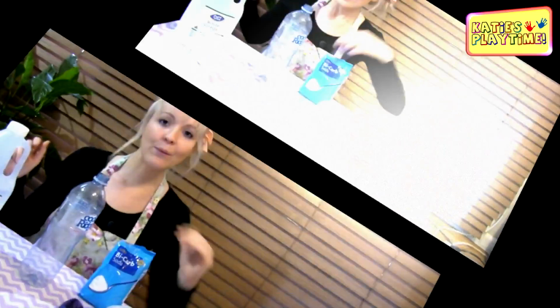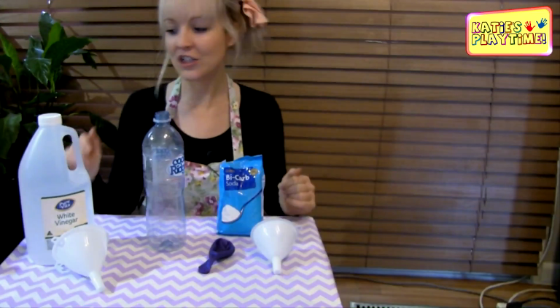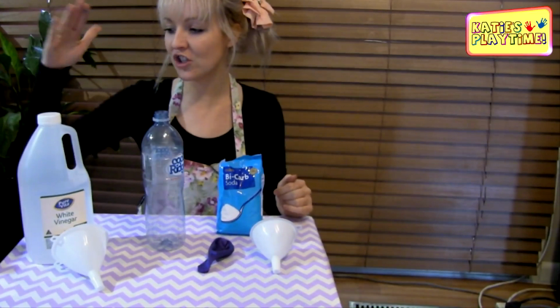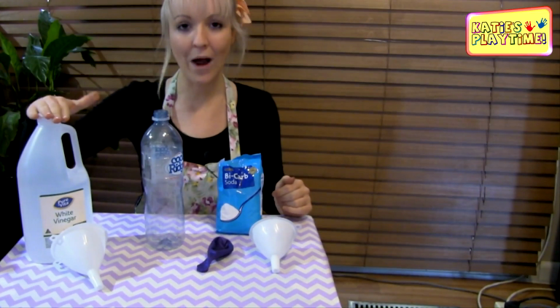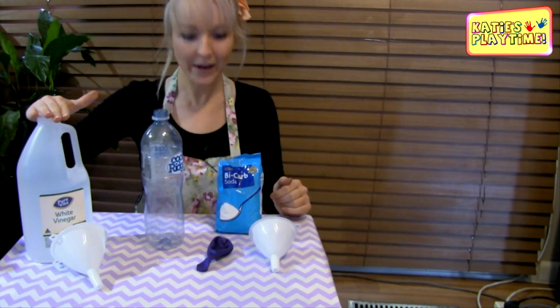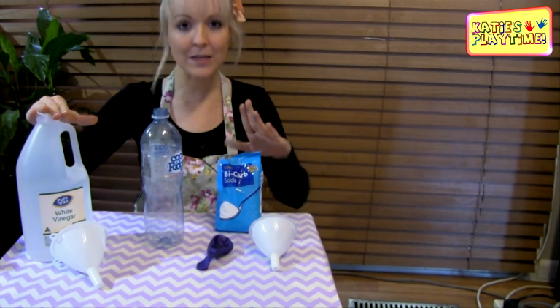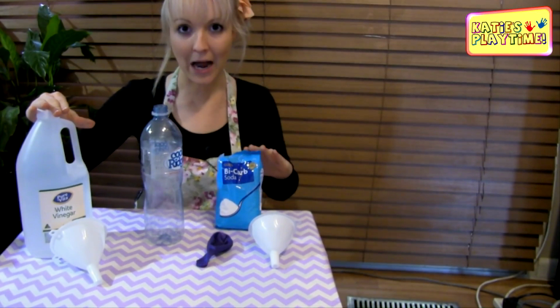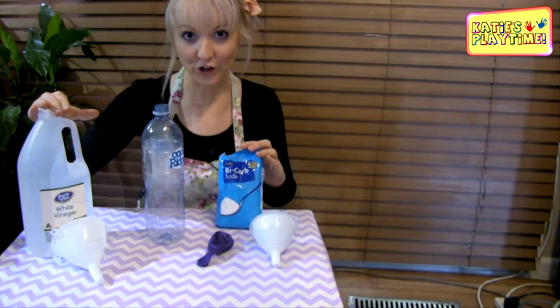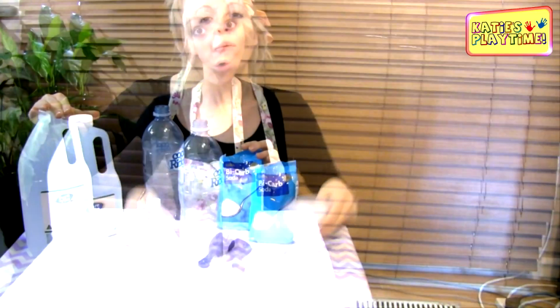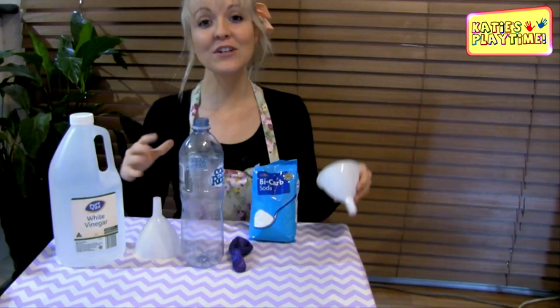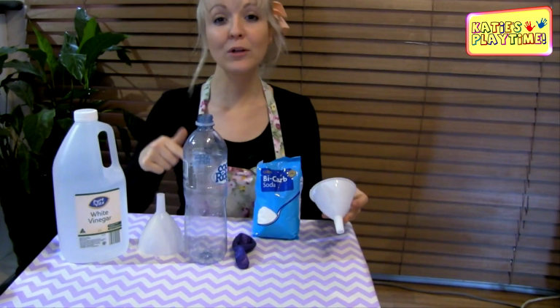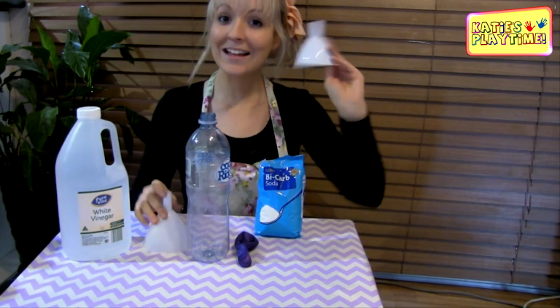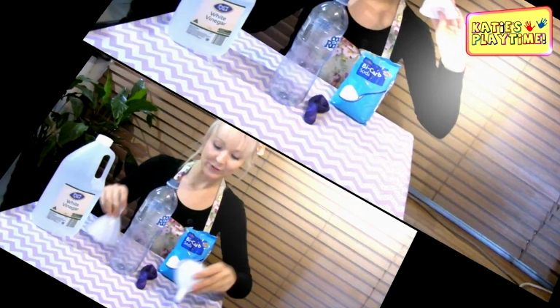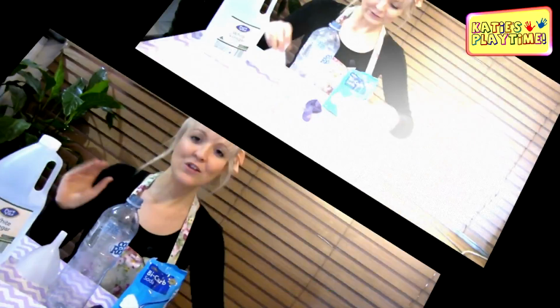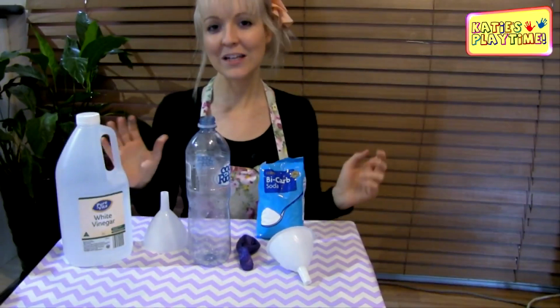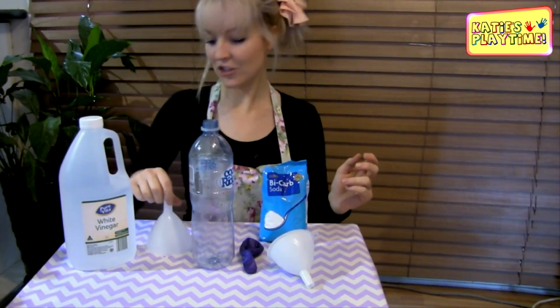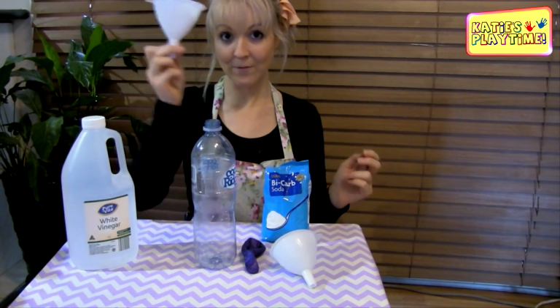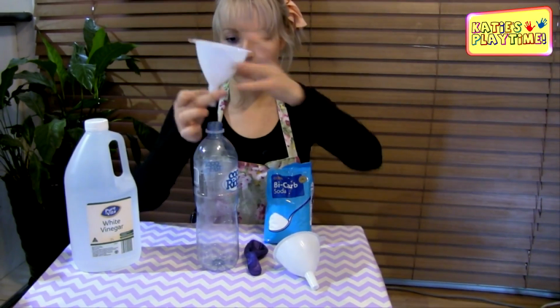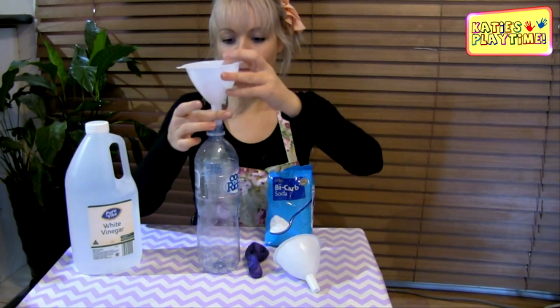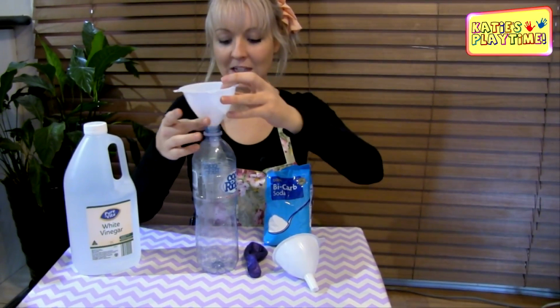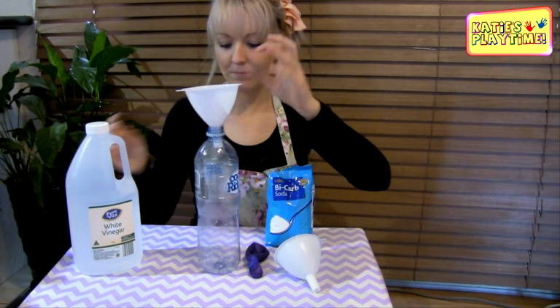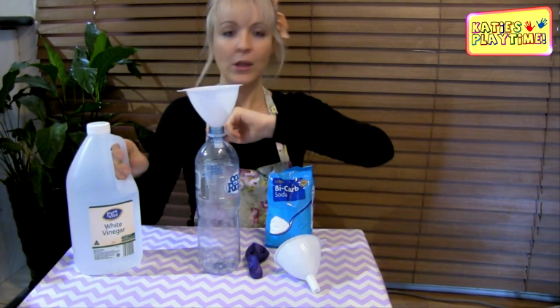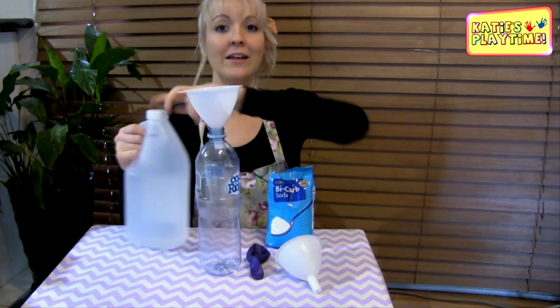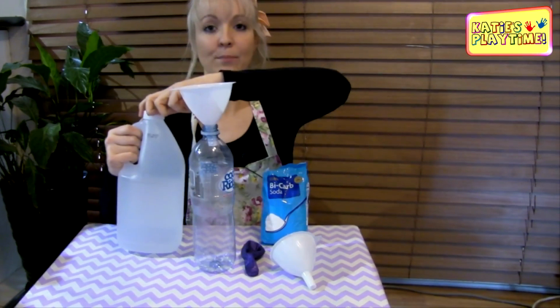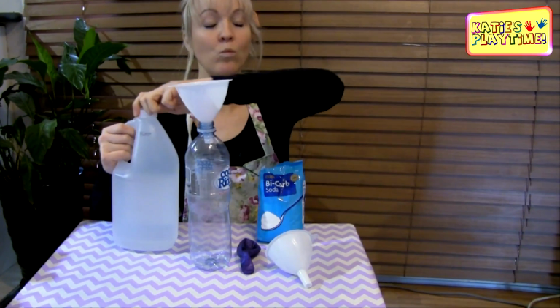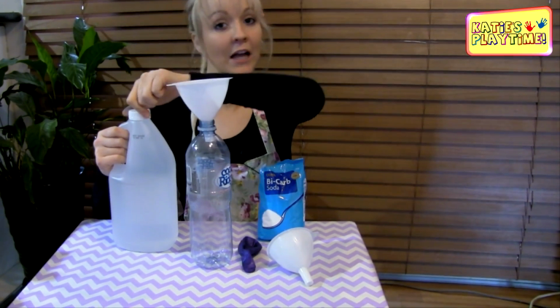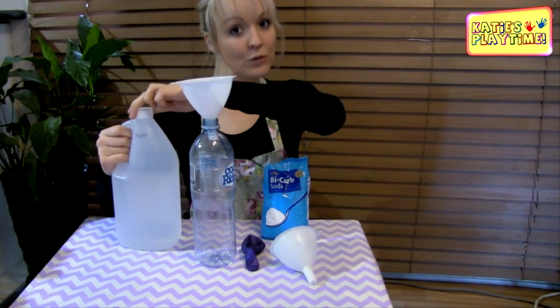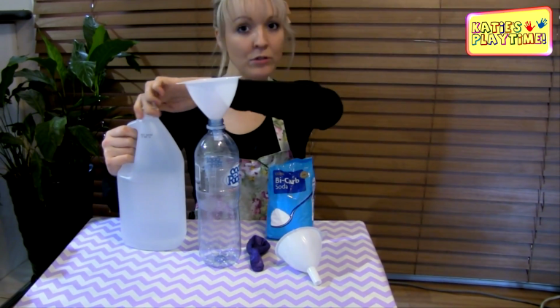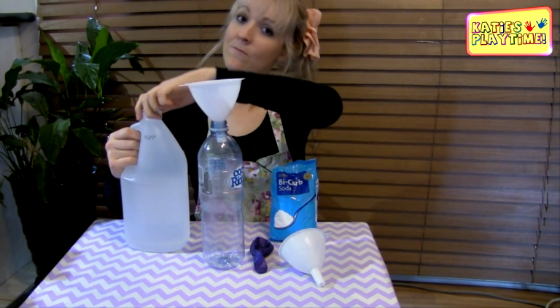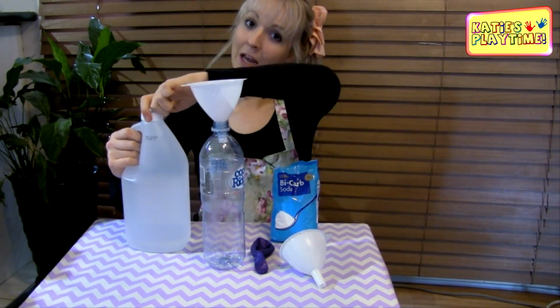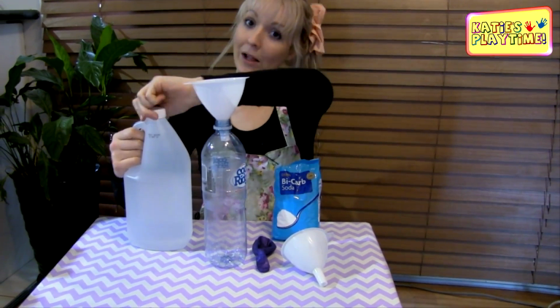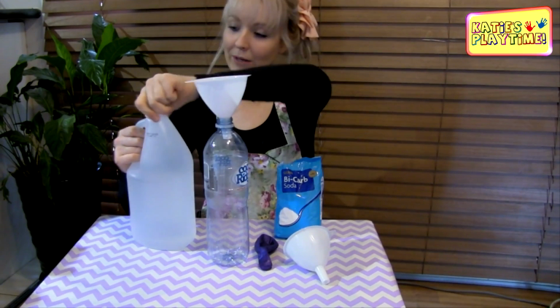We're going to use some white vinegar and some bicarbonate soda. We also need a balloon and a funnel. The first thing we're going to do is use our funnel and put that into our drink bottle. We're then going to pour some white vinegar into our bottle — be very careful while you do it.